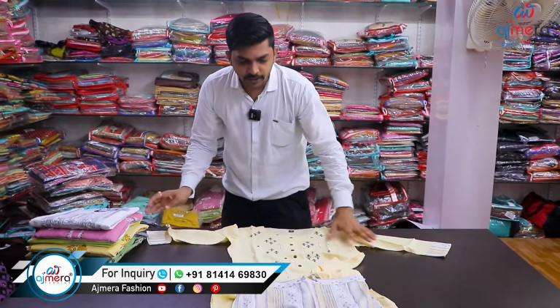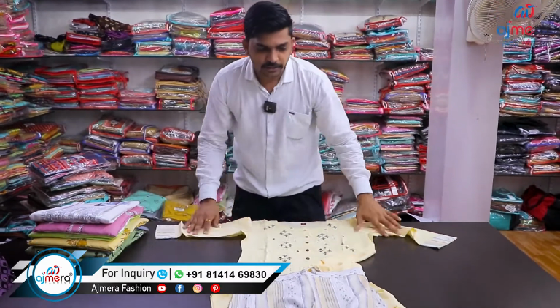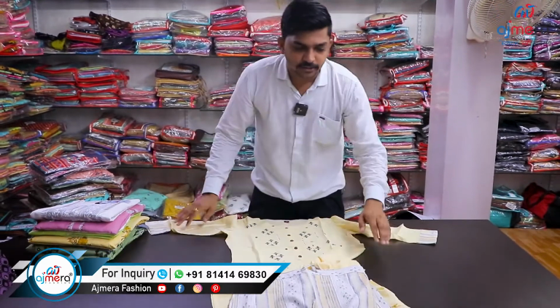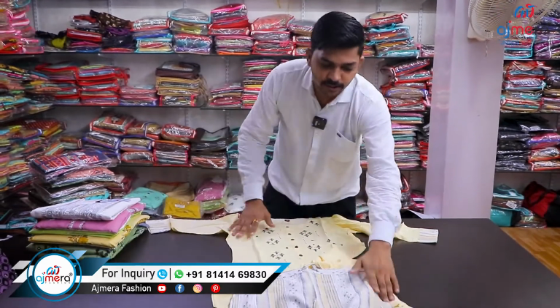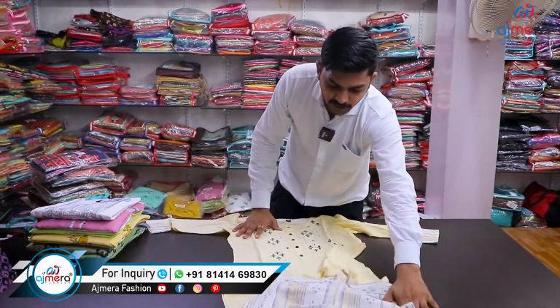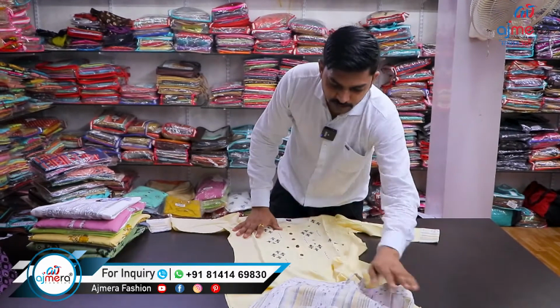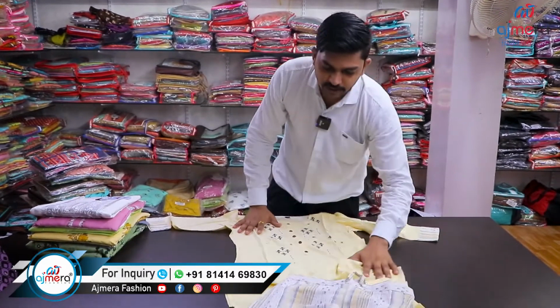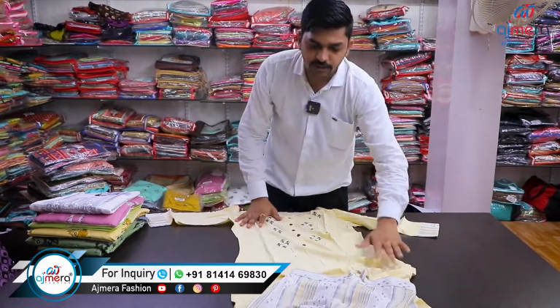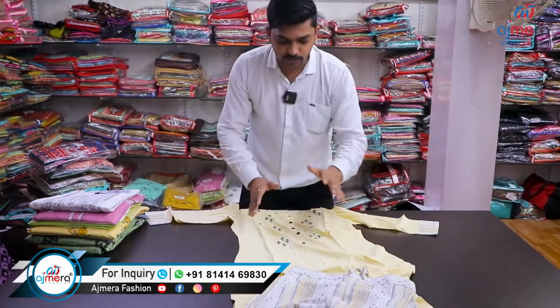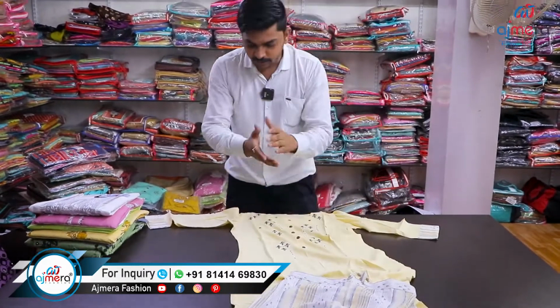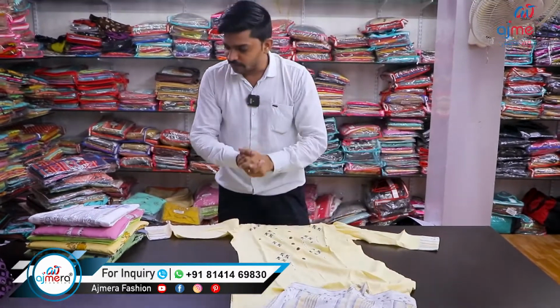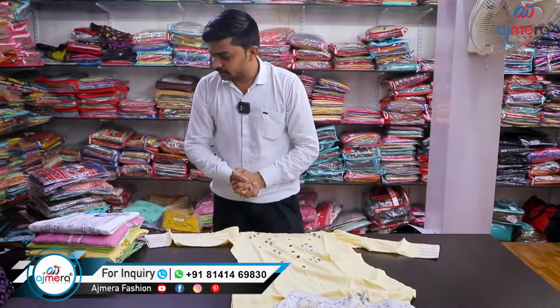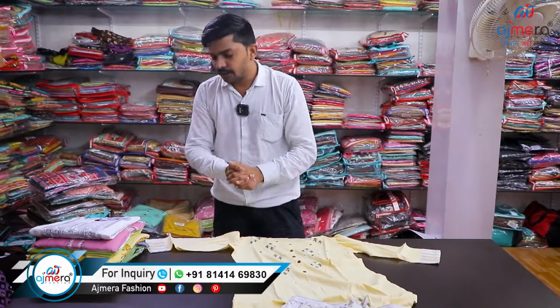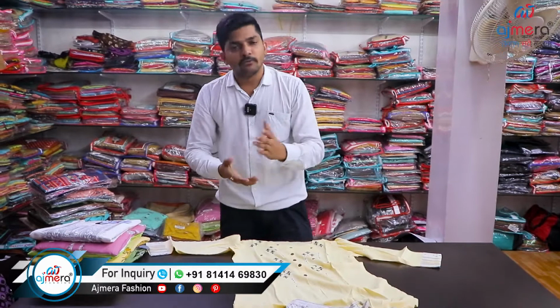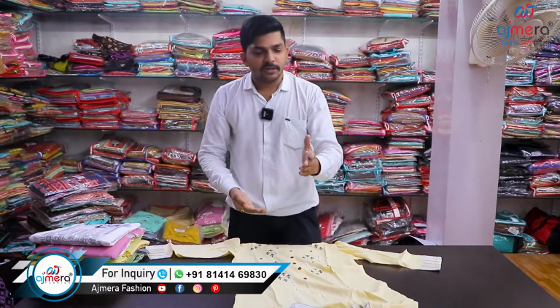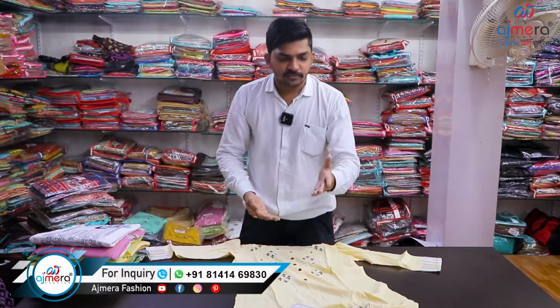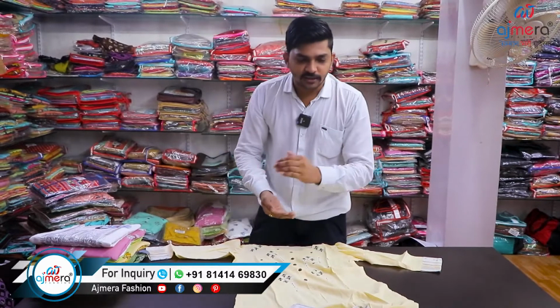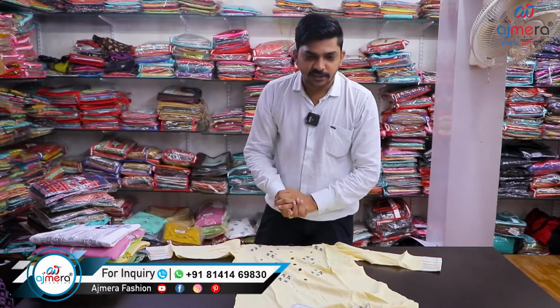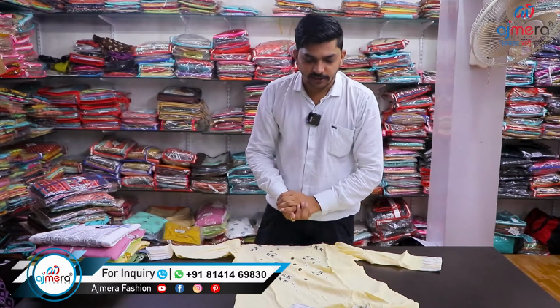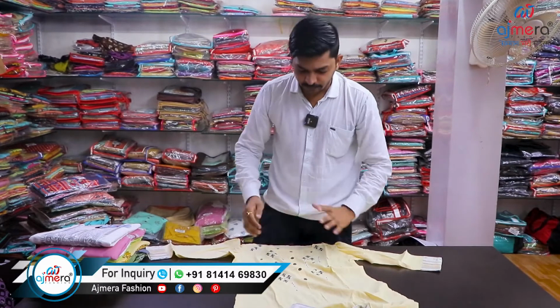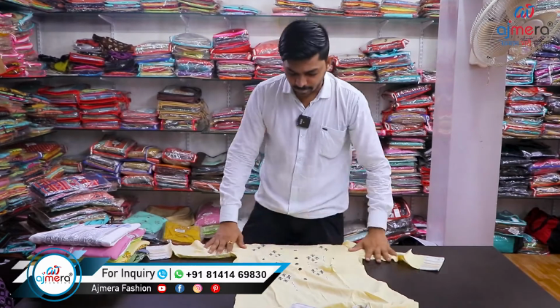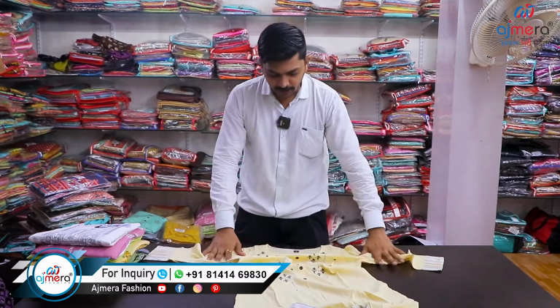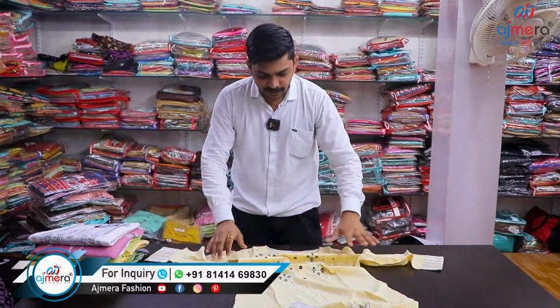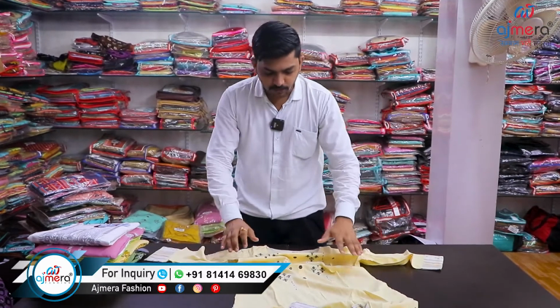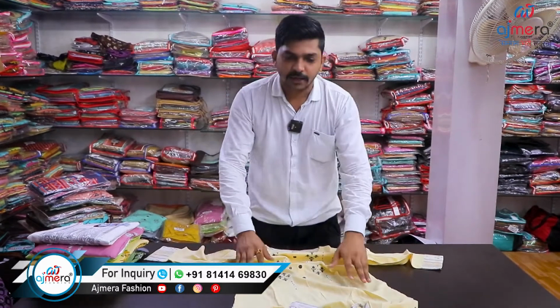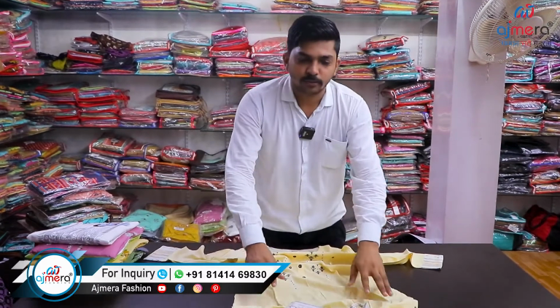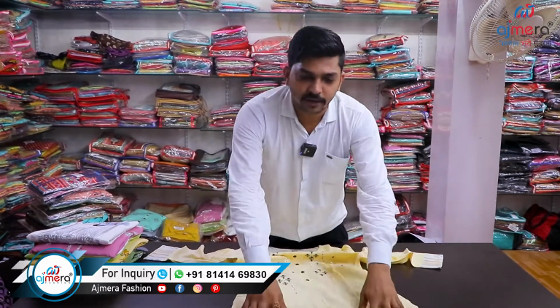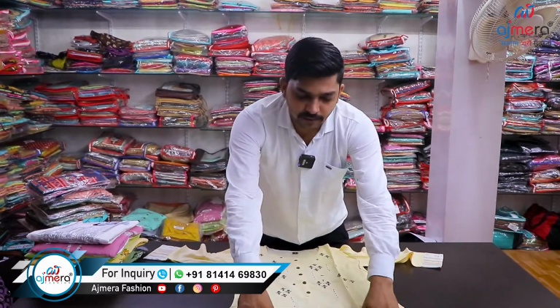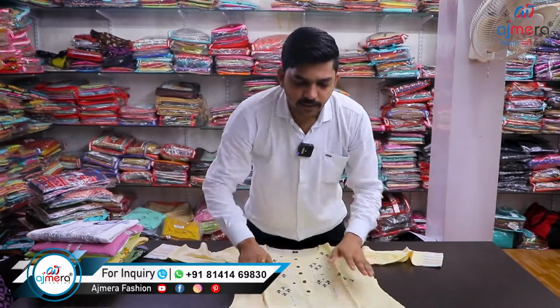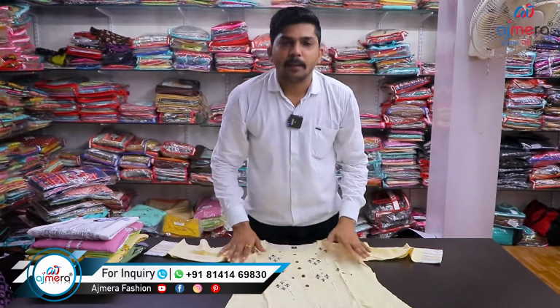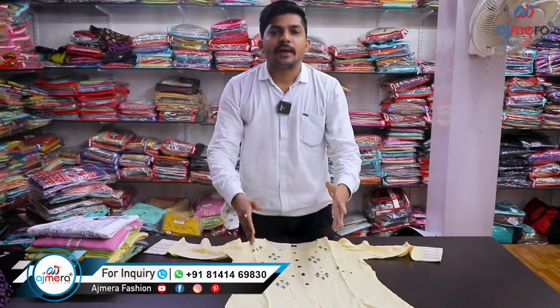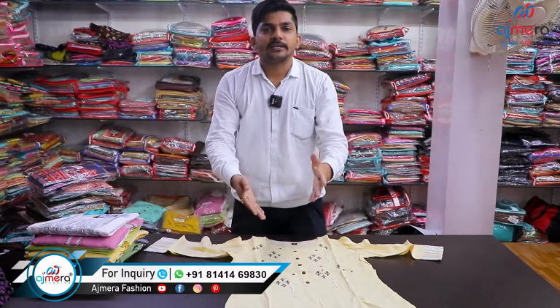You can see the colors available — 4 colors, 5 colors, etc. You can see the size range available.